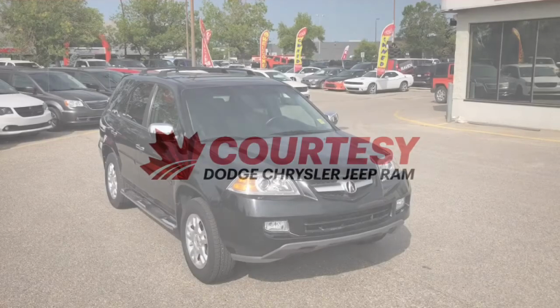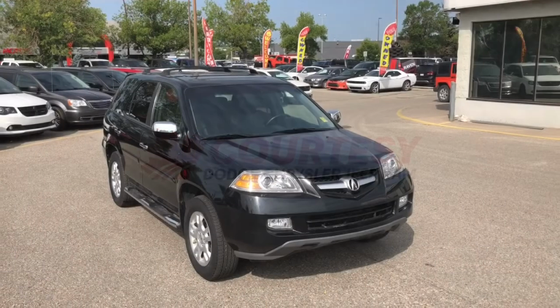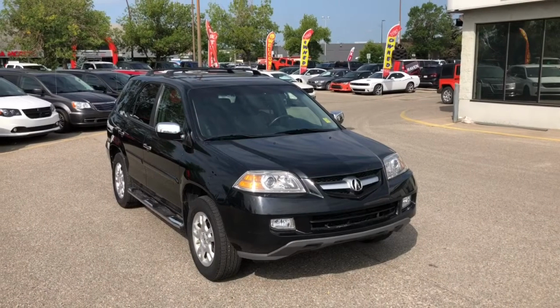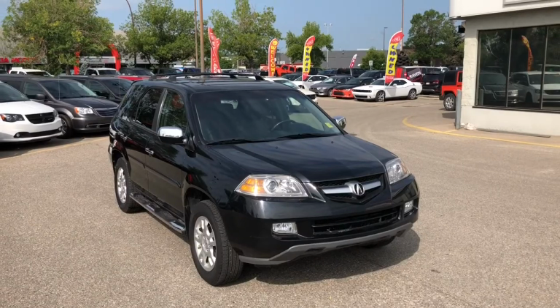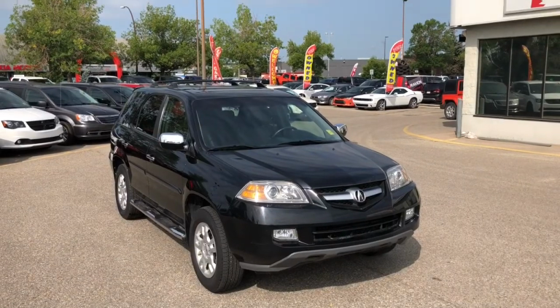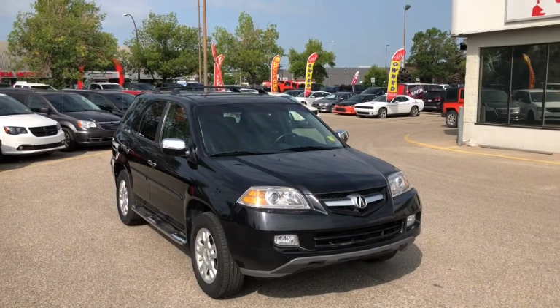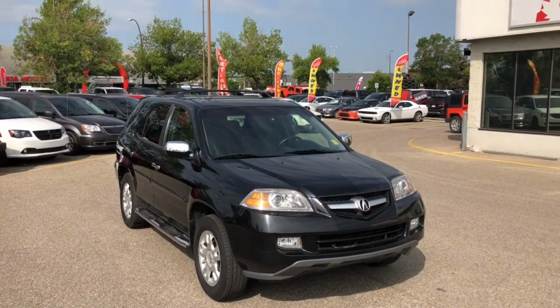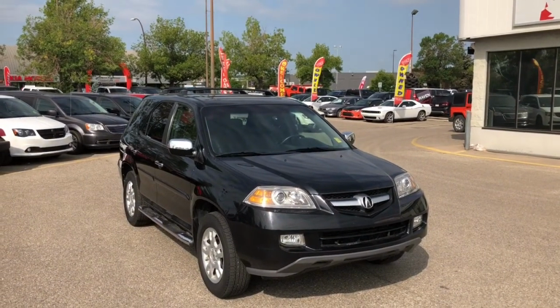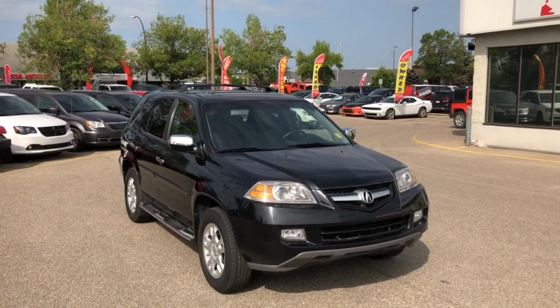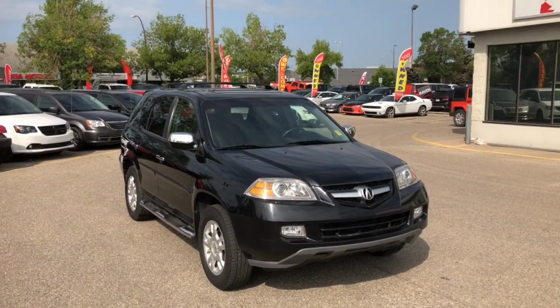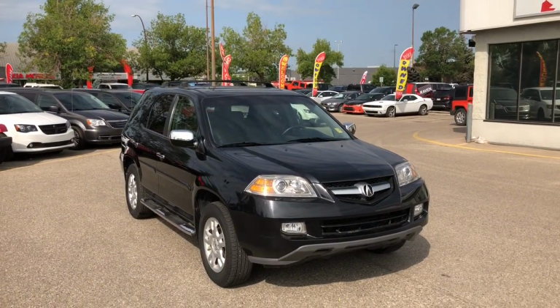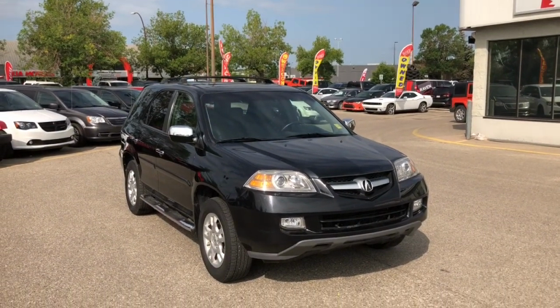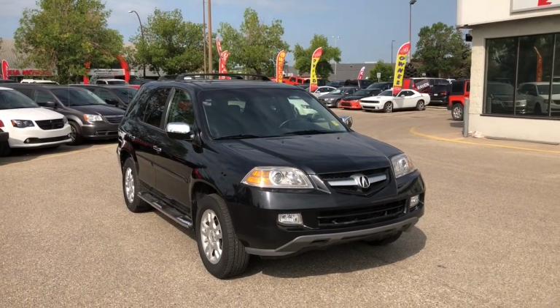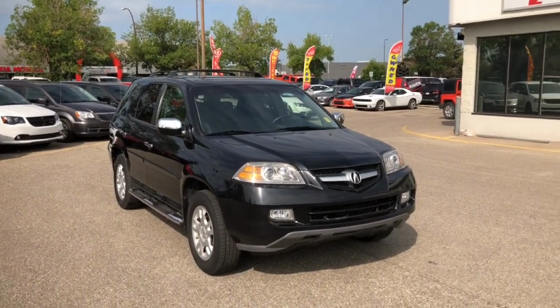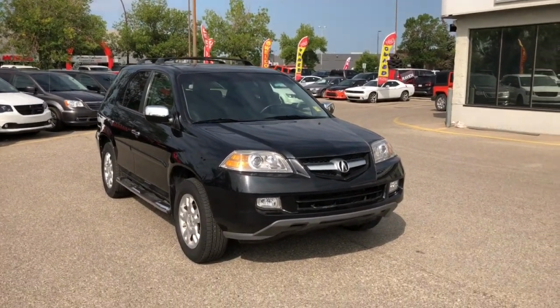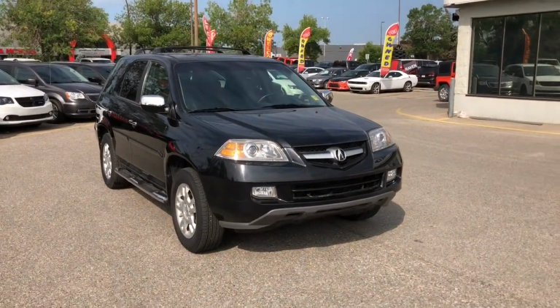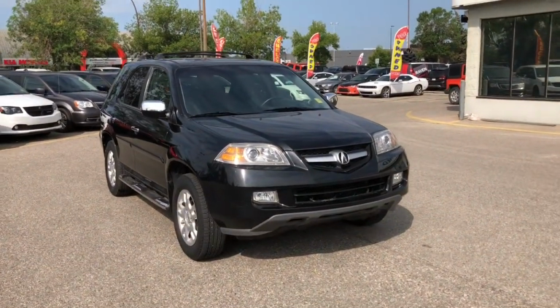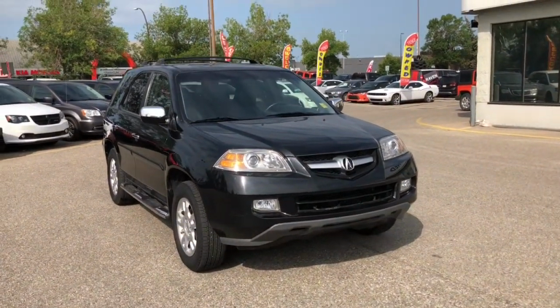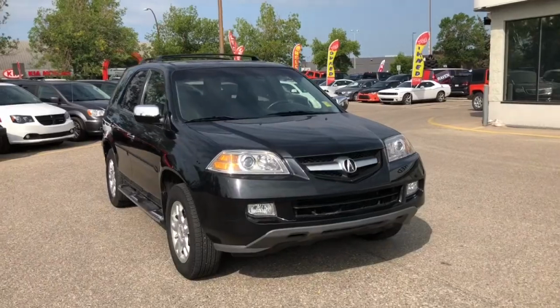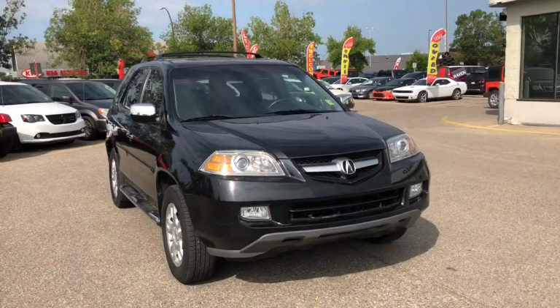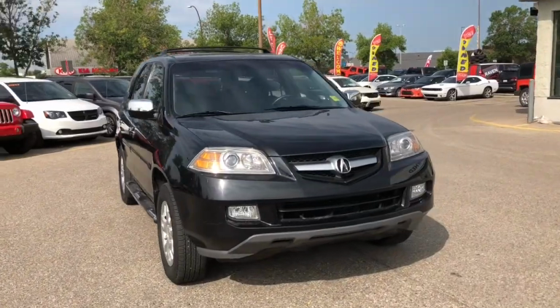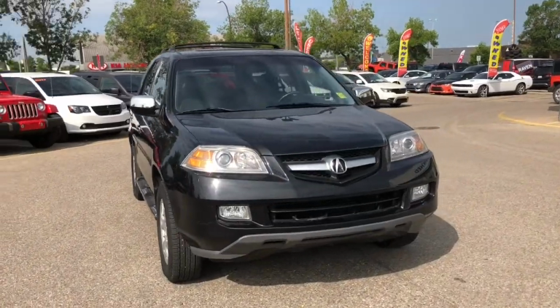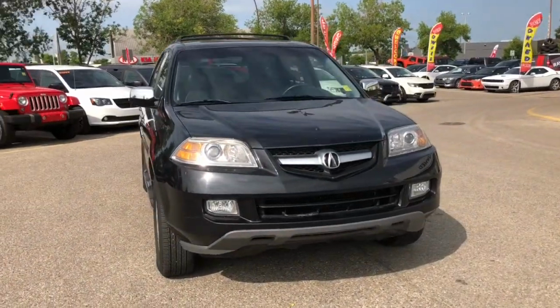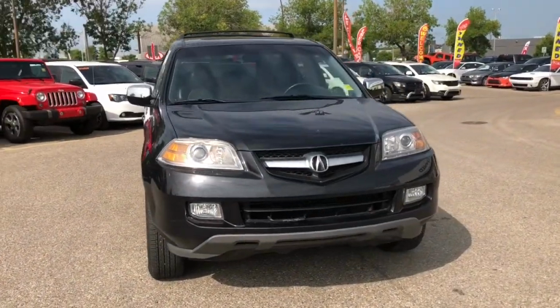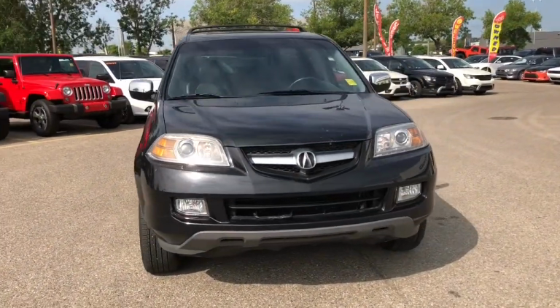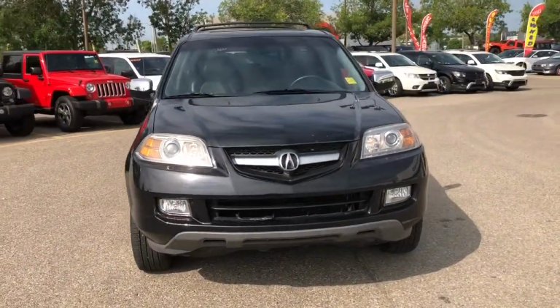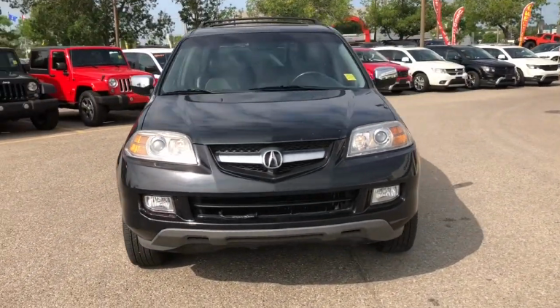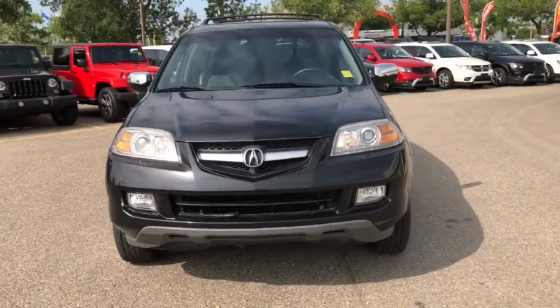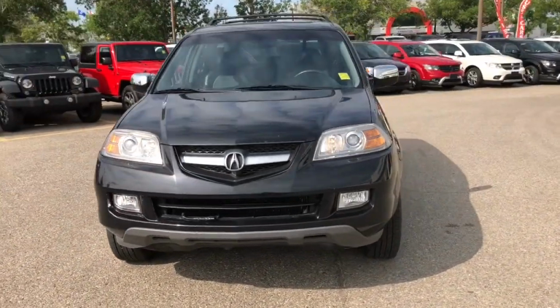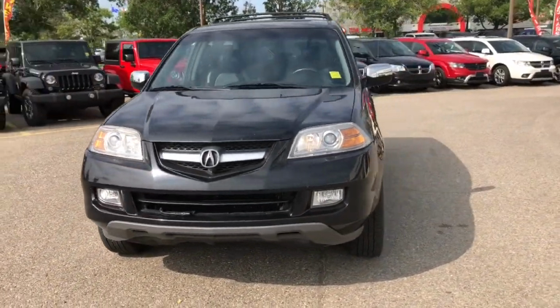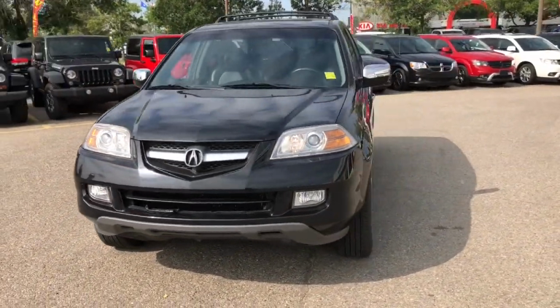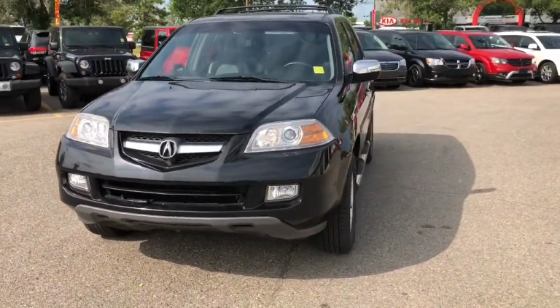Hello everyone, it's Nick from Courtesy Chrysler and today we're checking out this 2006 Acura MDX Touring in an amazing Nighthawk Black Pearl.